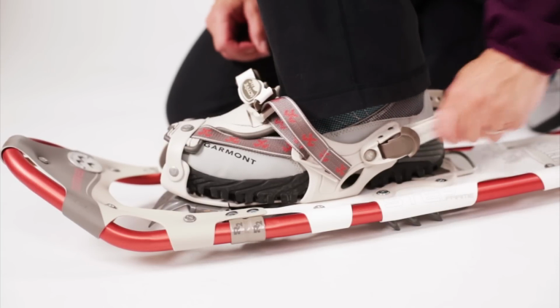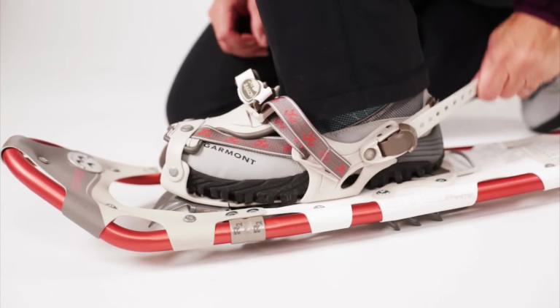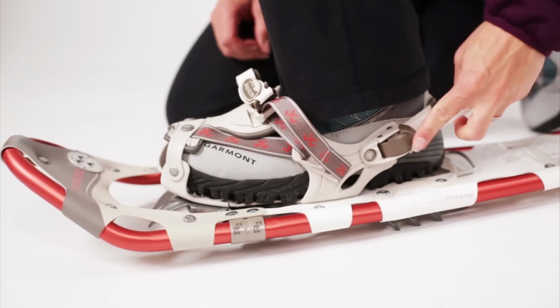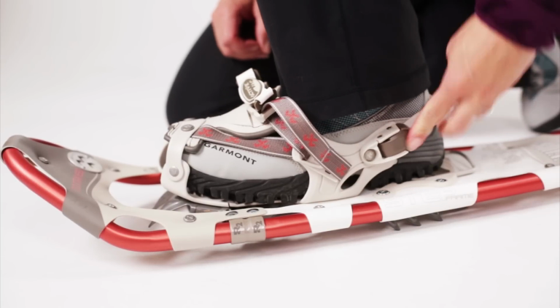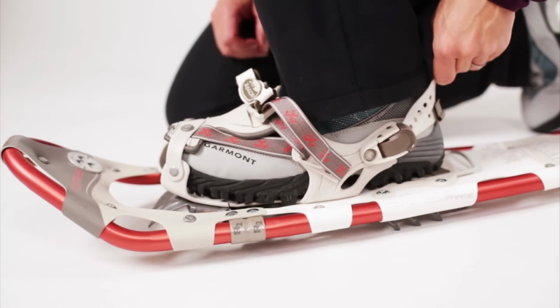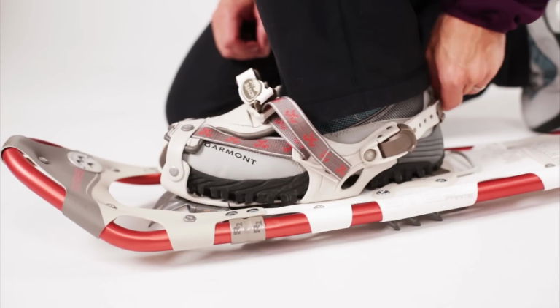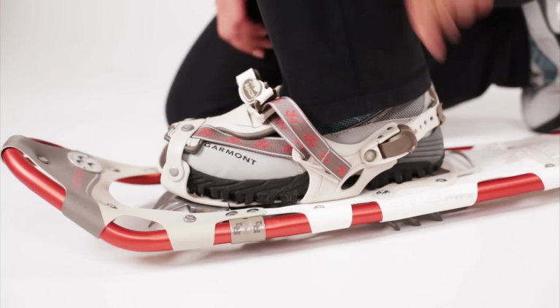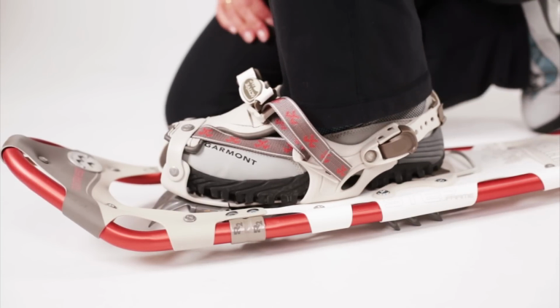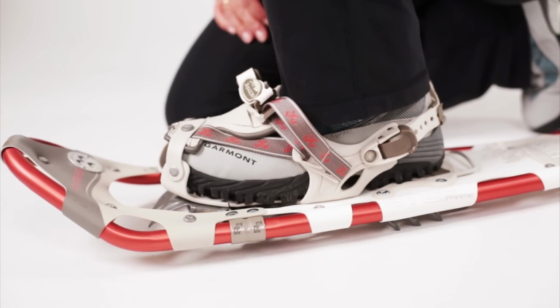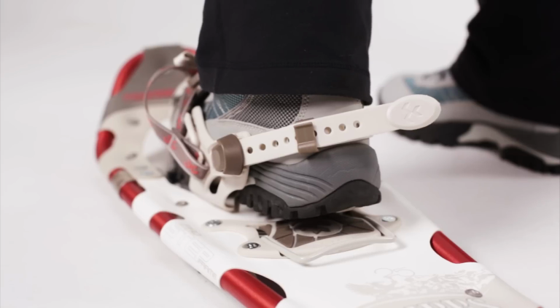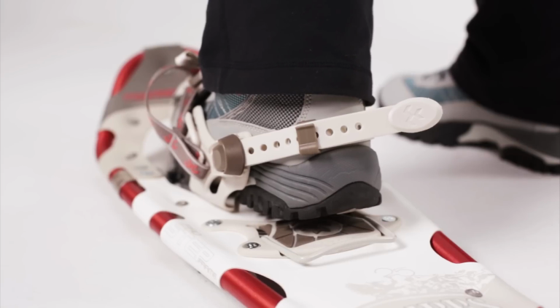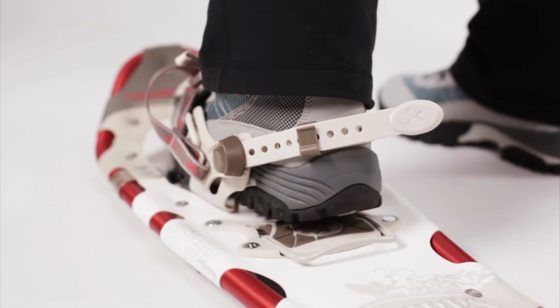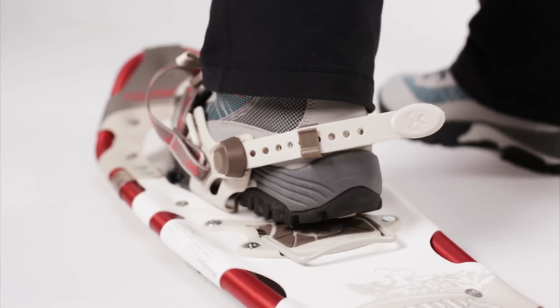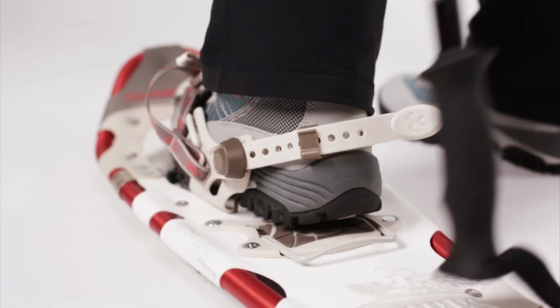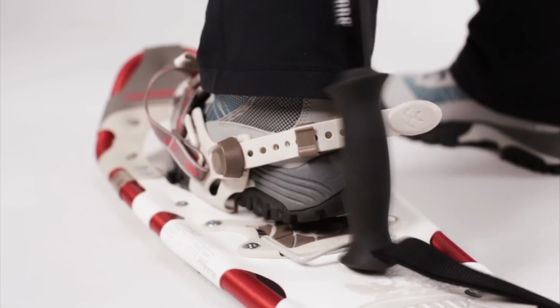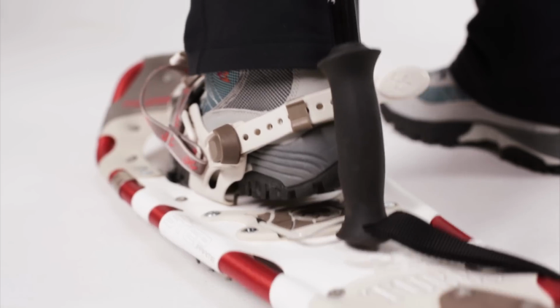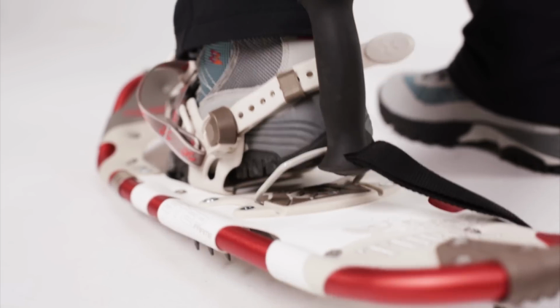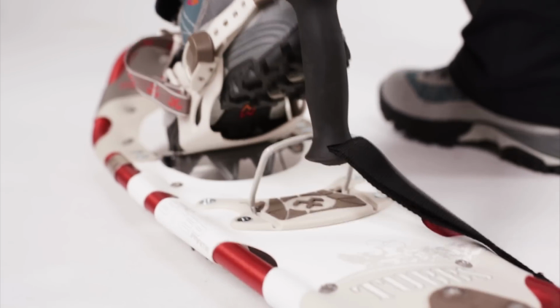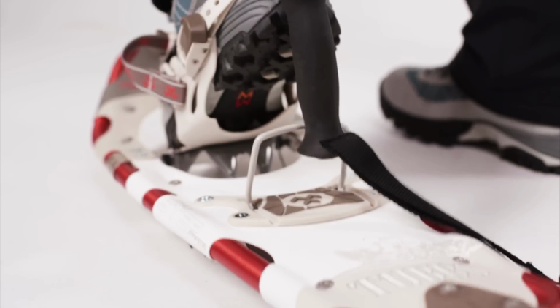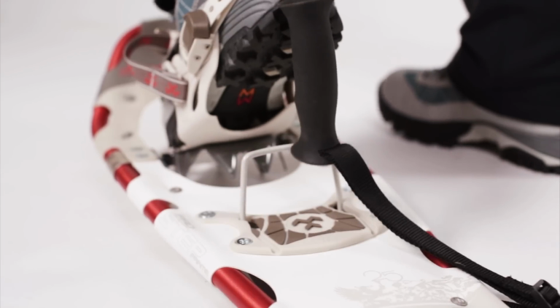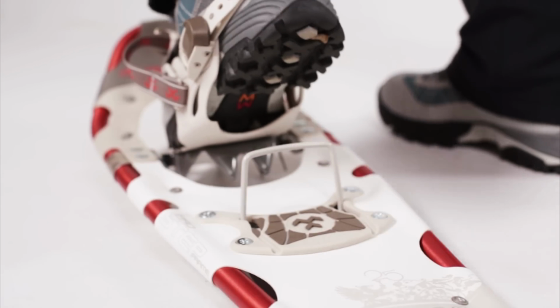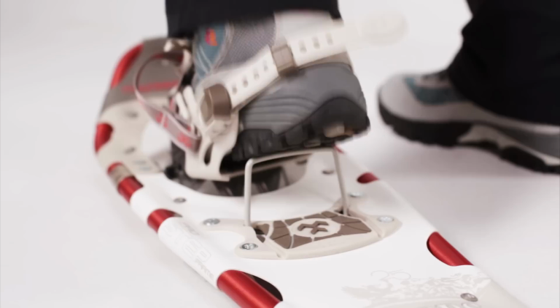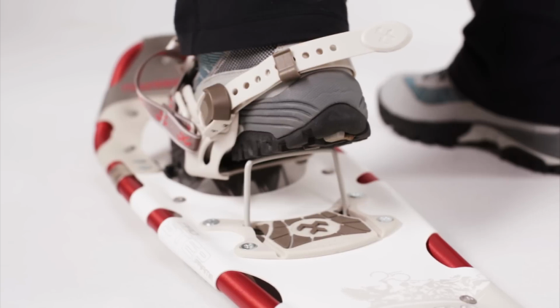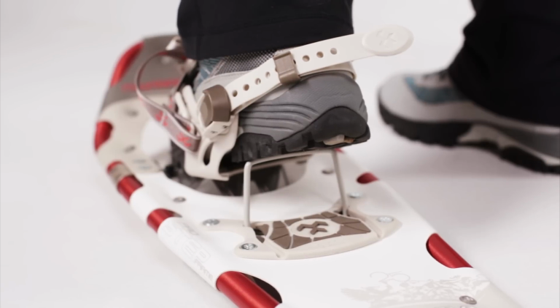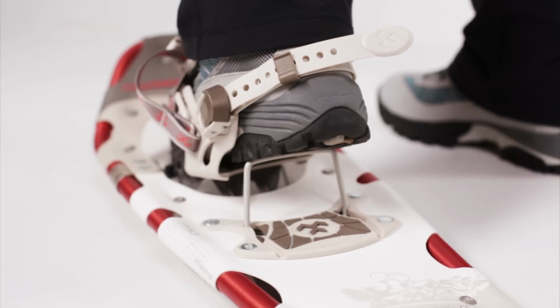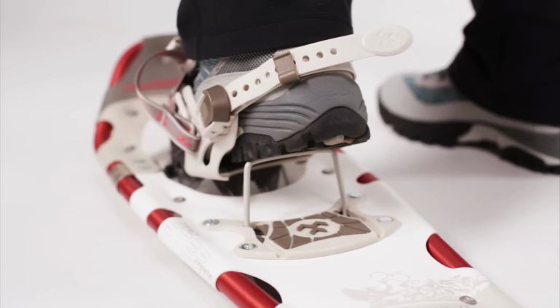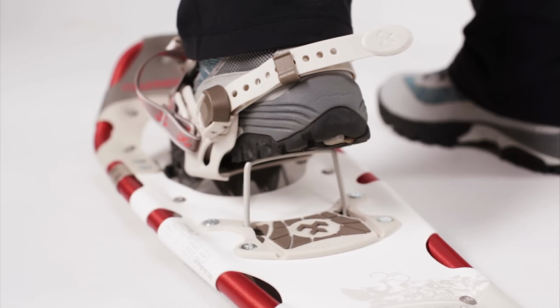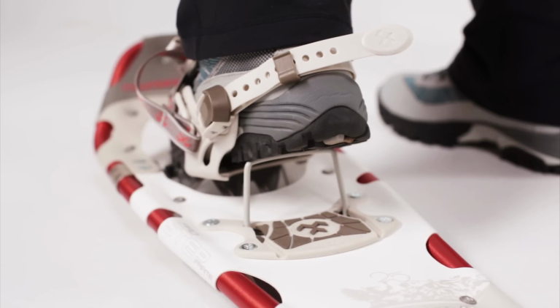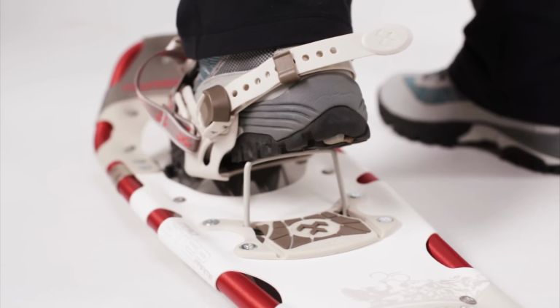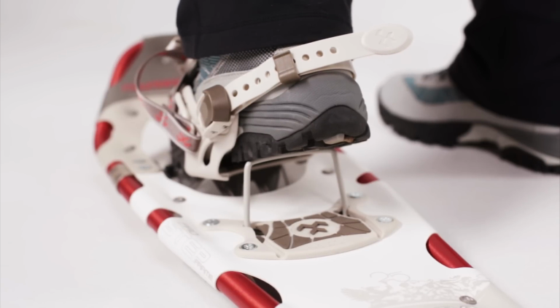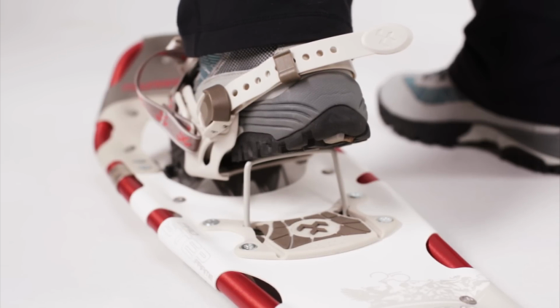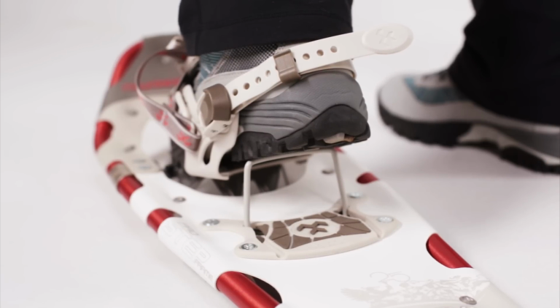An easy-to-use locking heel strap stays cinched for your full trip. The 19-degree Active Lift Heel Lift is an essential backcountry feature — it keeps your foot flat on steep ascents, reducing calf fatigue and Achilles tendon strain when climbing.